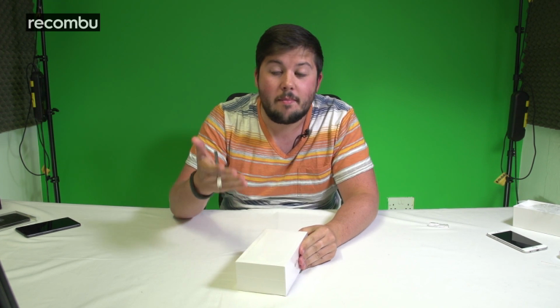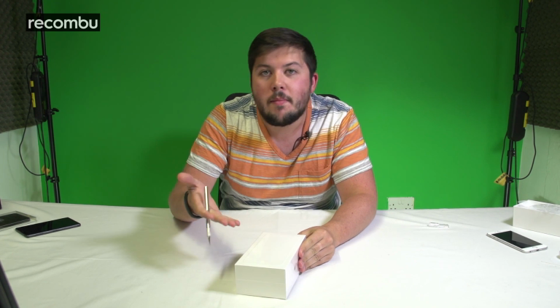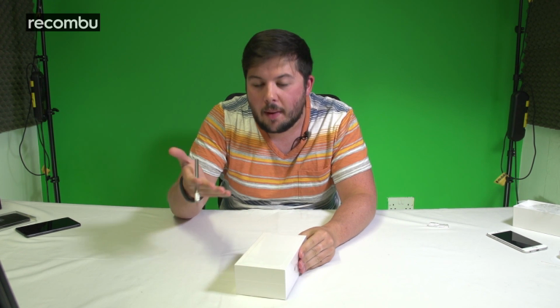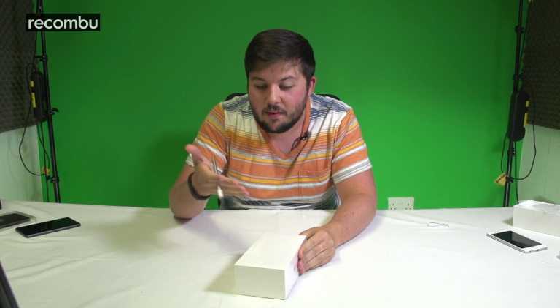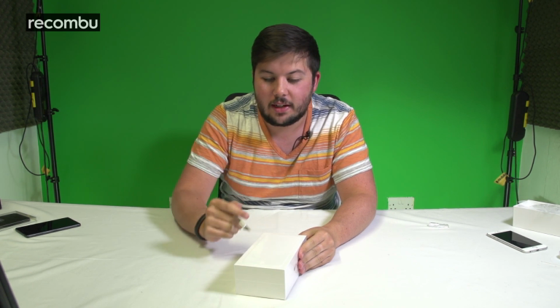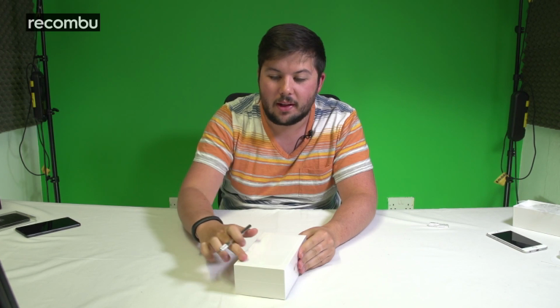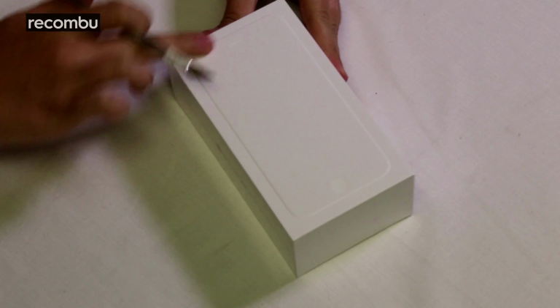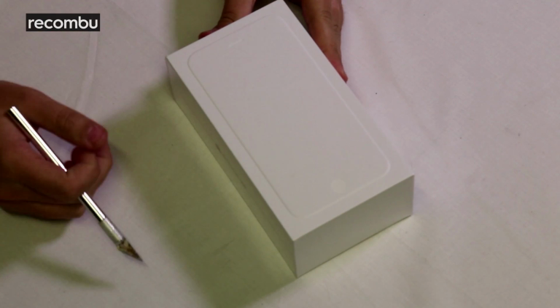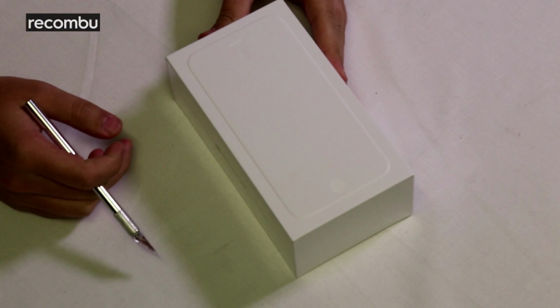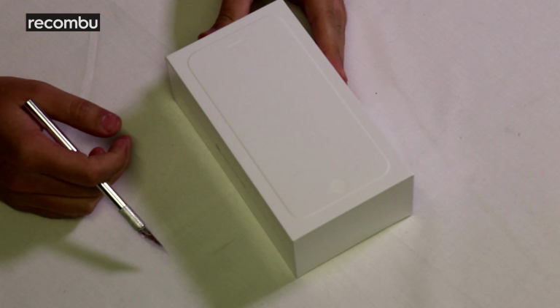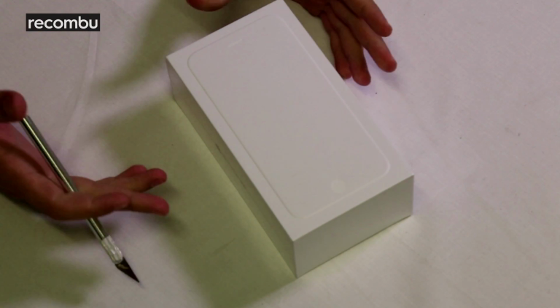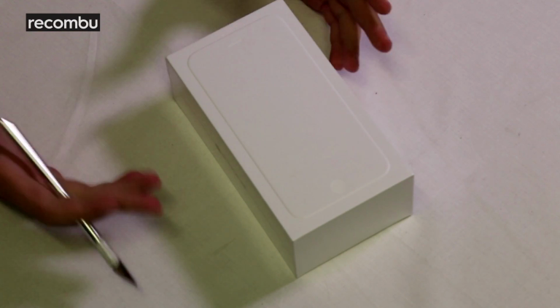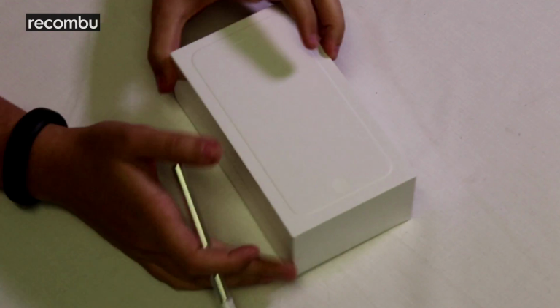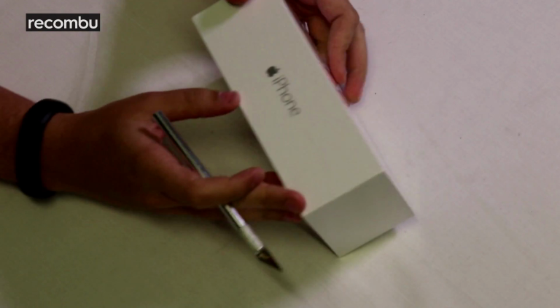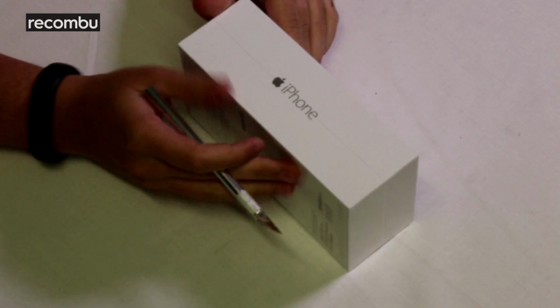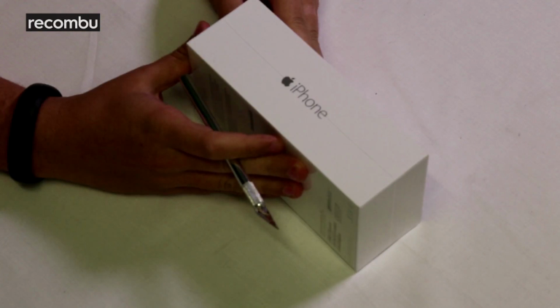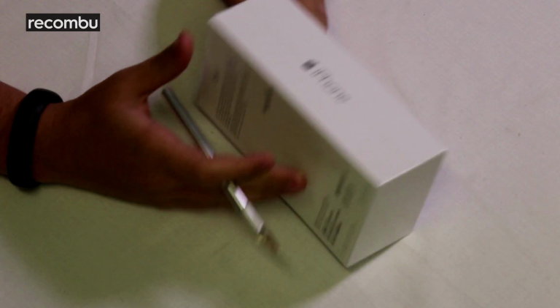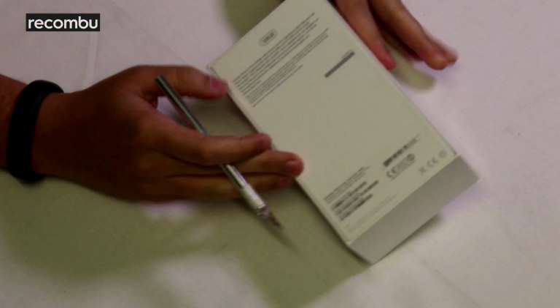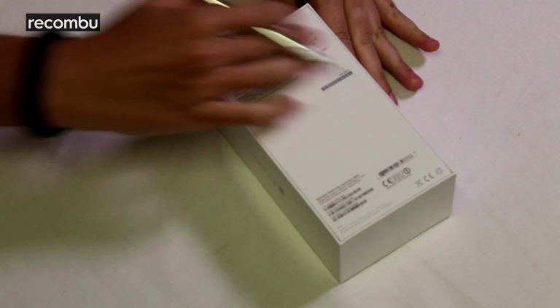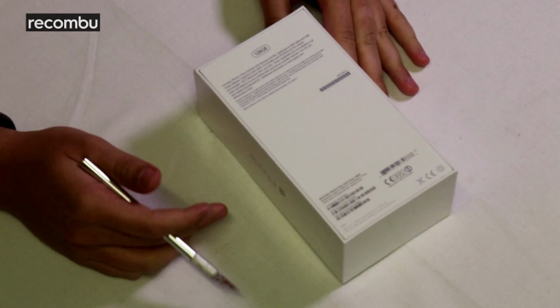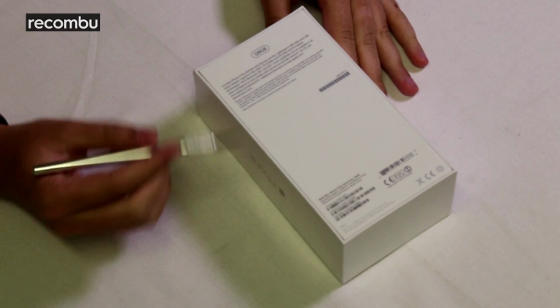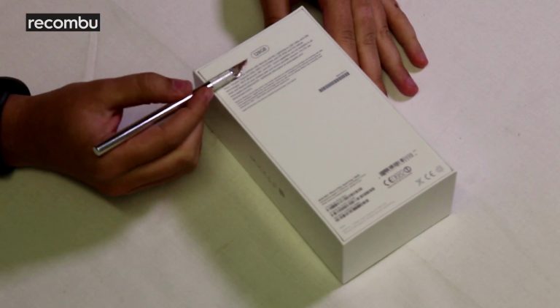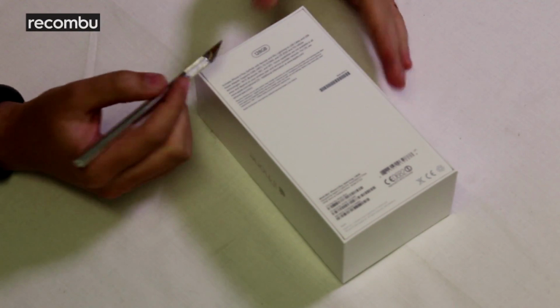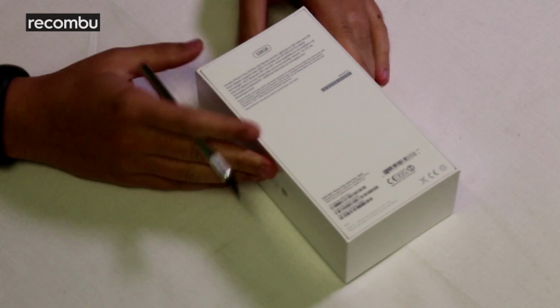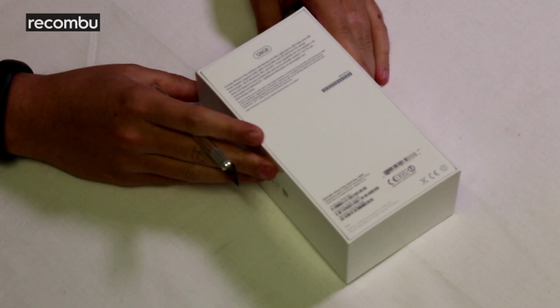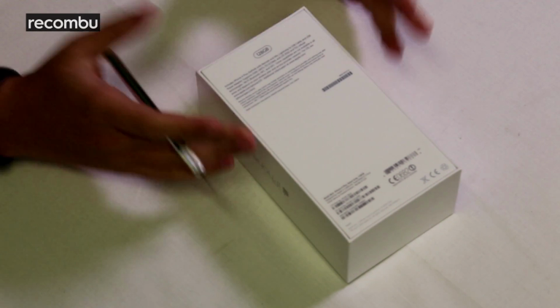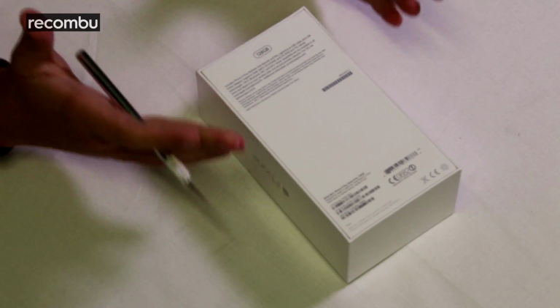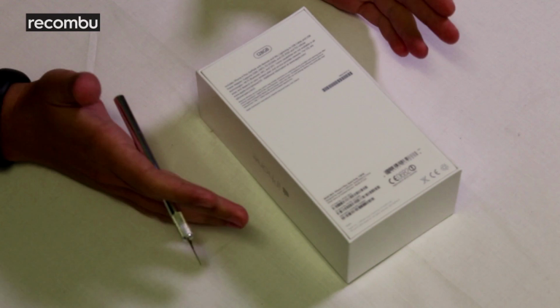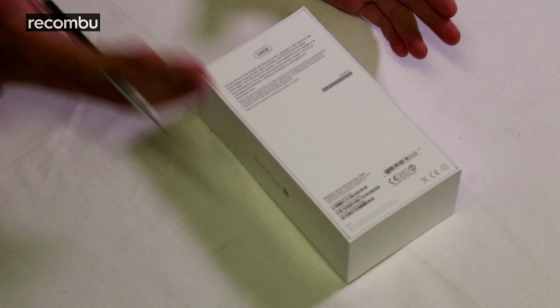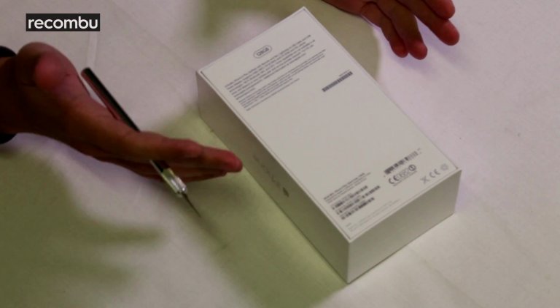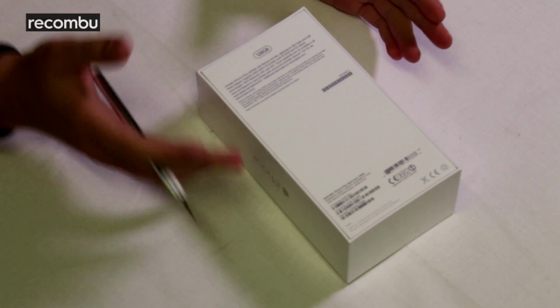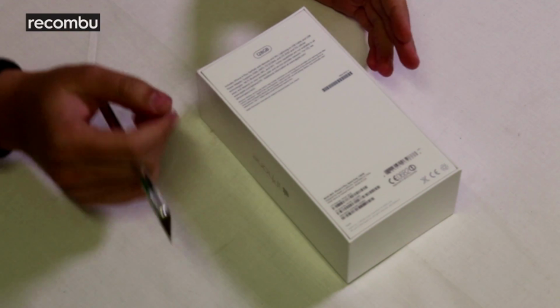First and foremost, it is the most minimalist packaging we've ever seen from Apple — an embossed iPhone 6 Plus on the front and not really much else to it. There's the iPhone logo along the side and some basic information on the back. This is the 128 gigabyte version, the largest and most expensive iPhone 6 Plus you can buy.